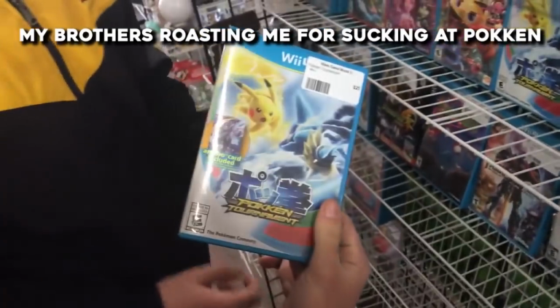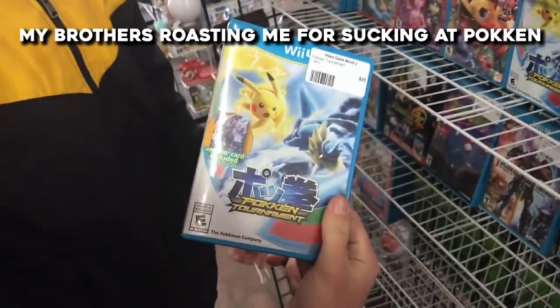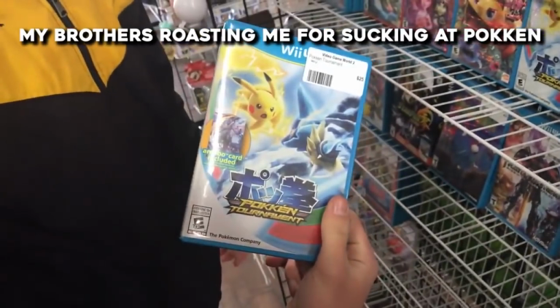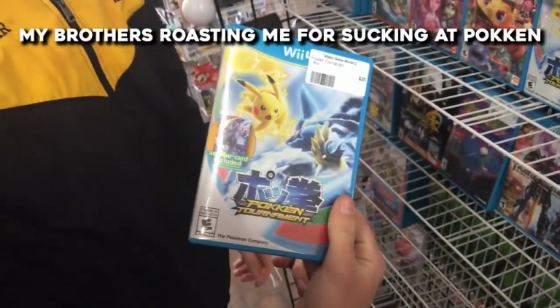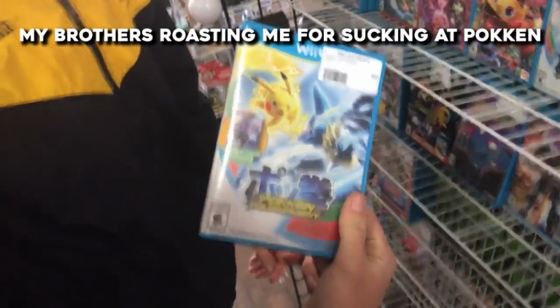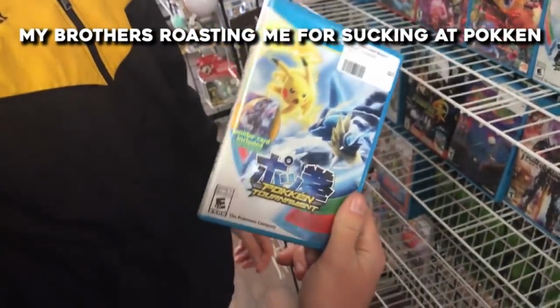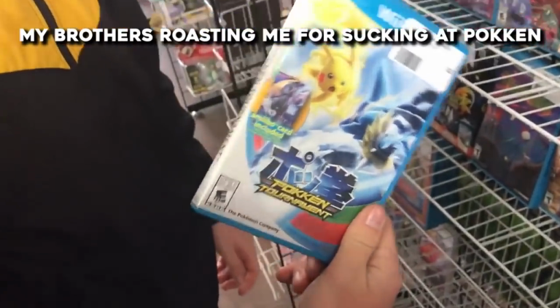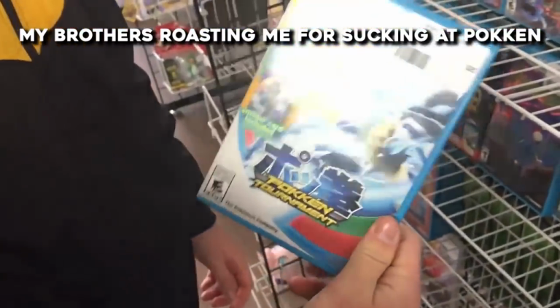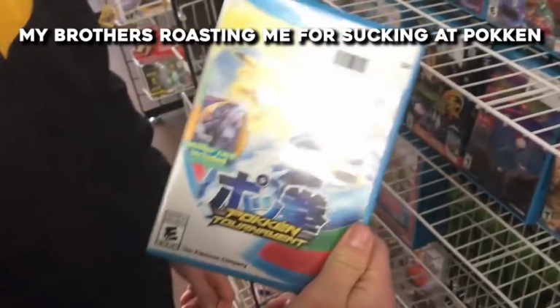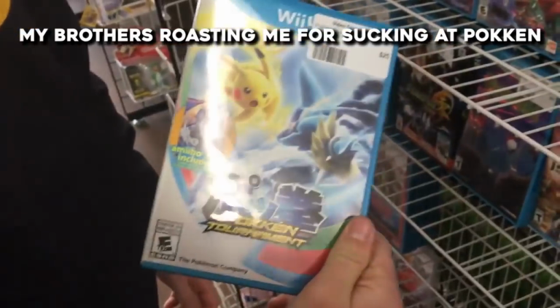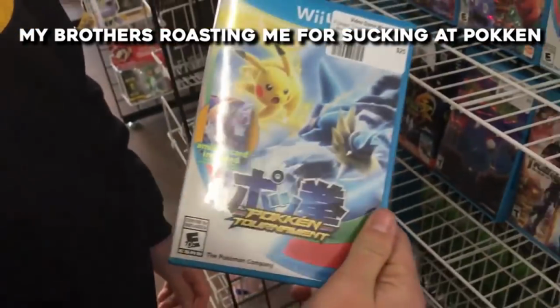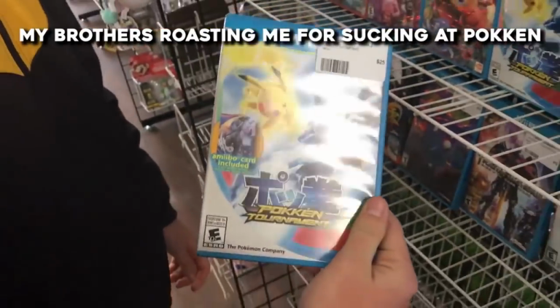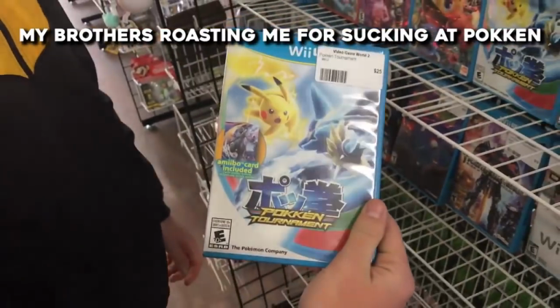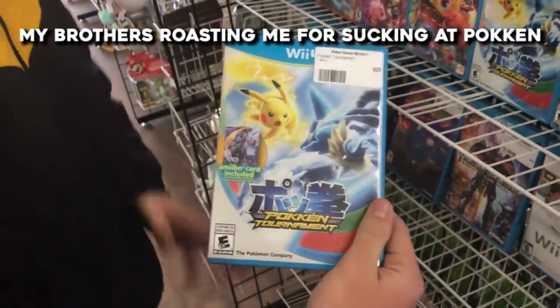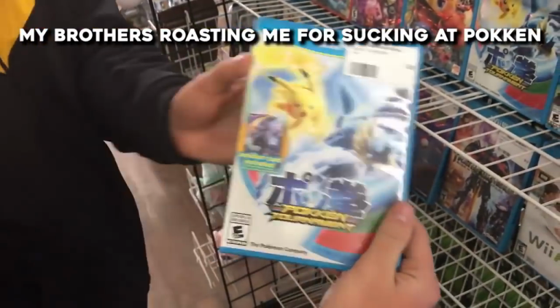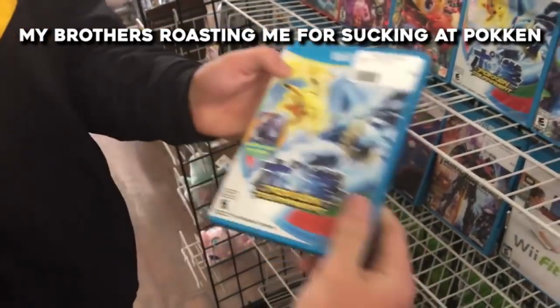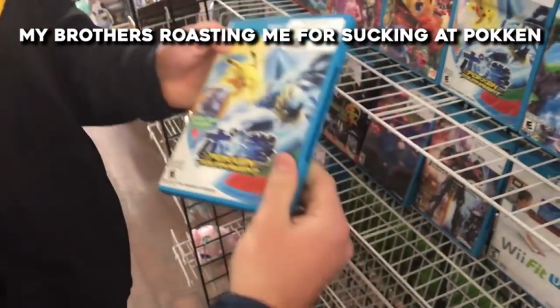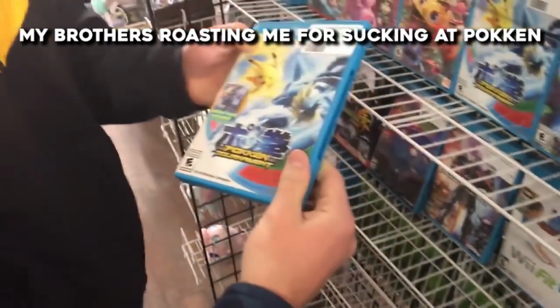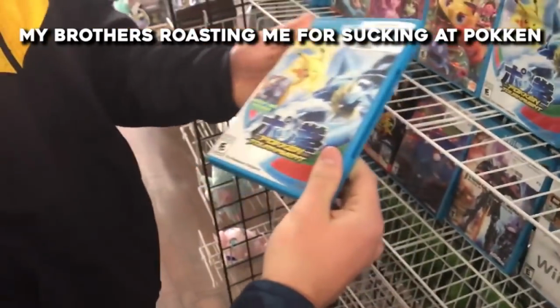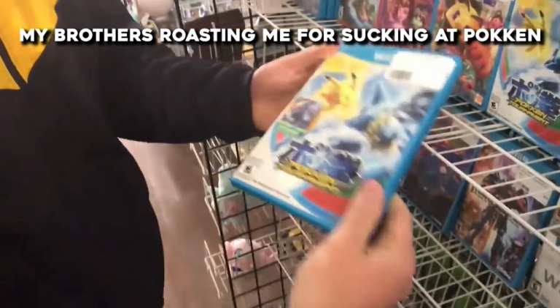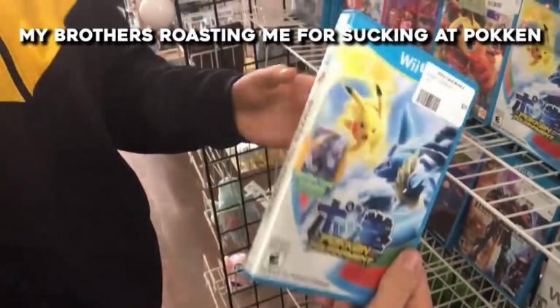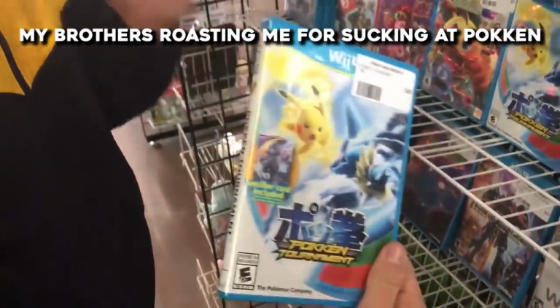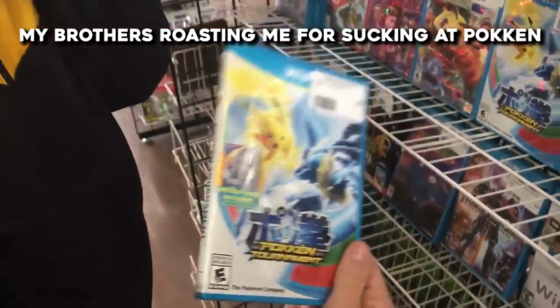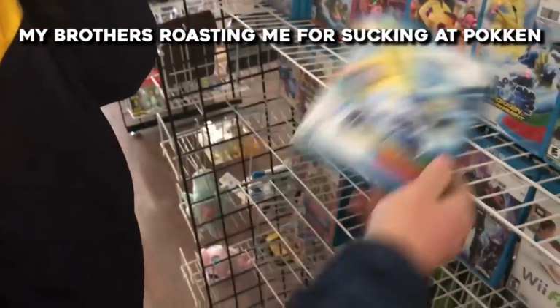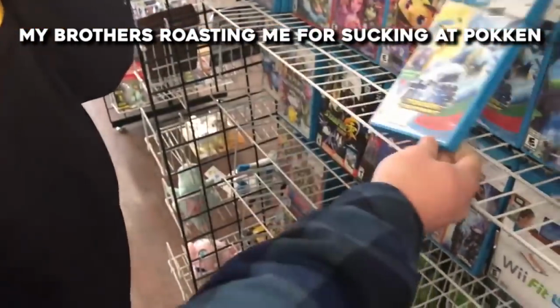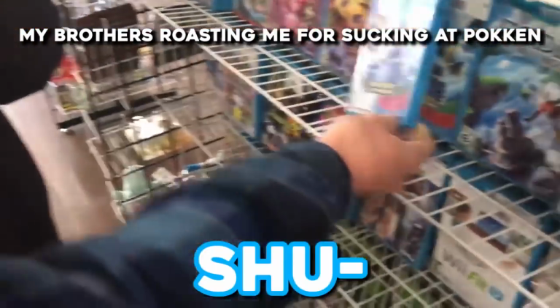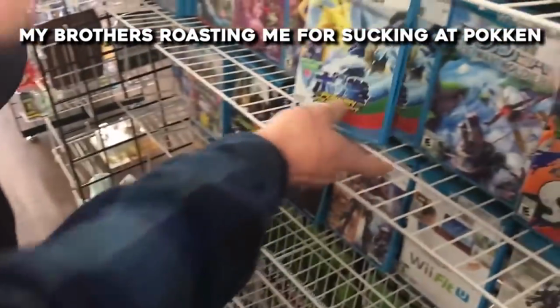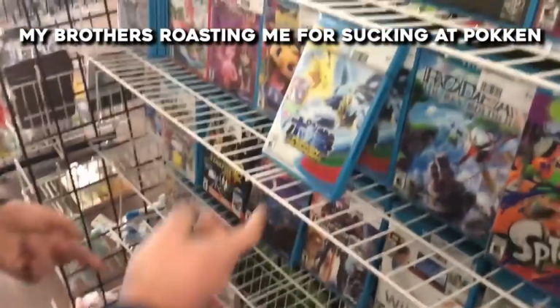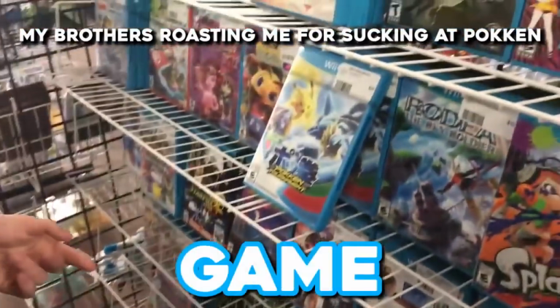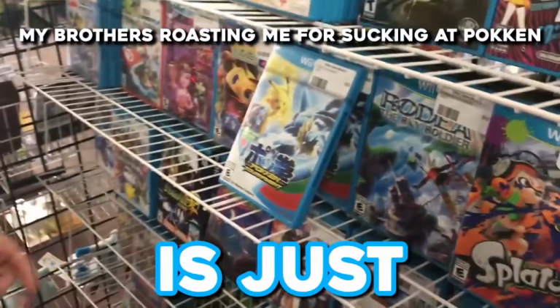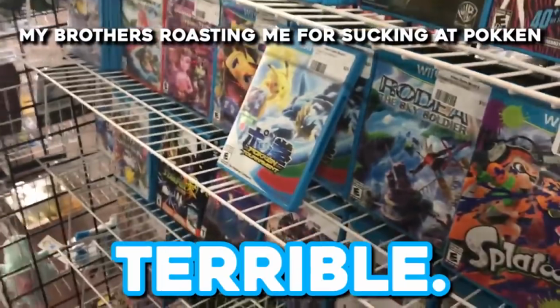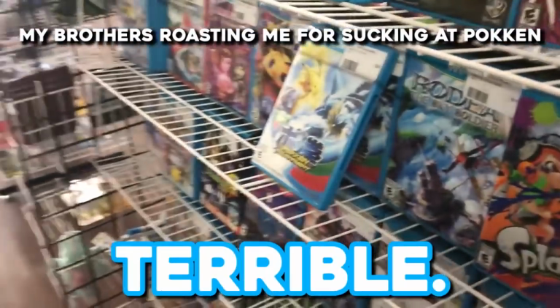Oh, and you weren't good at it, Luke? Yeah, Luke you sucked at it so you got upset and you didn't want to play it. Because I kept getting wrecked when I was playing - that game was just terrible.